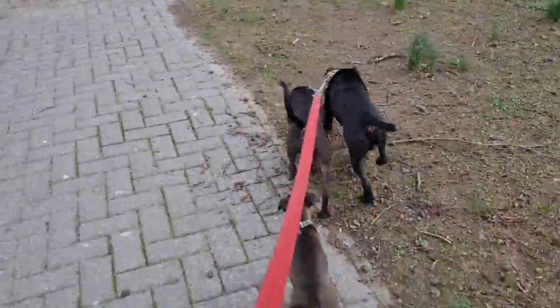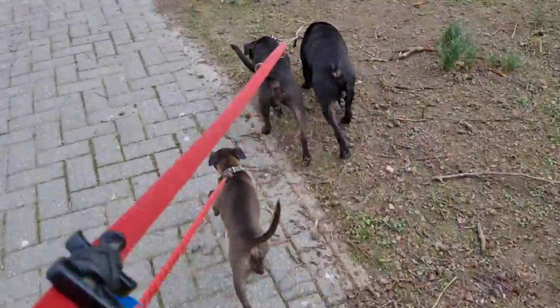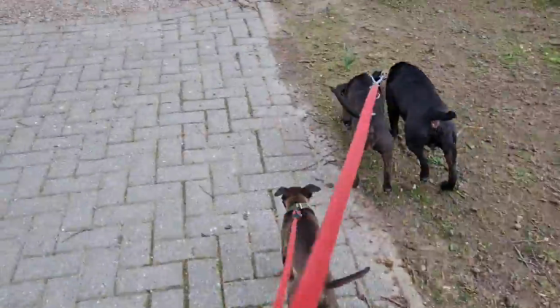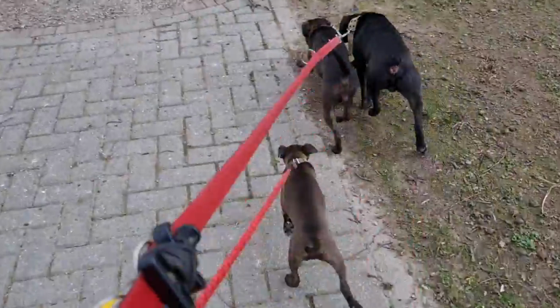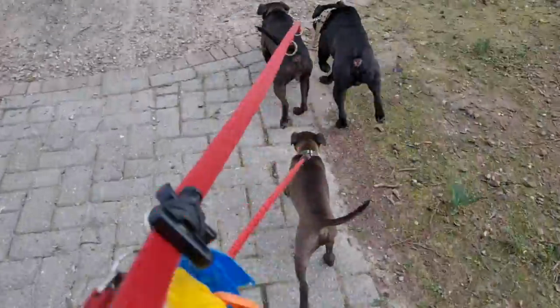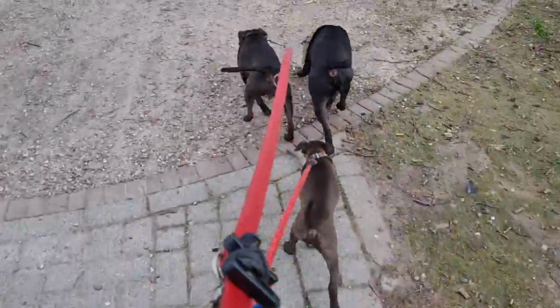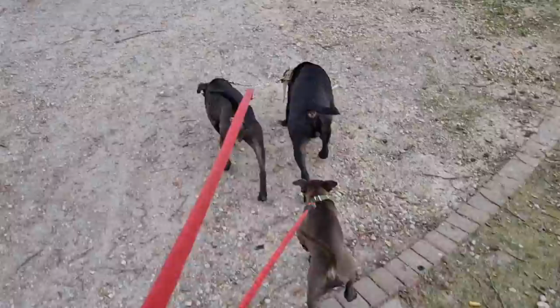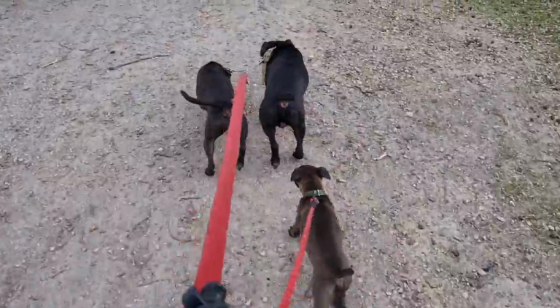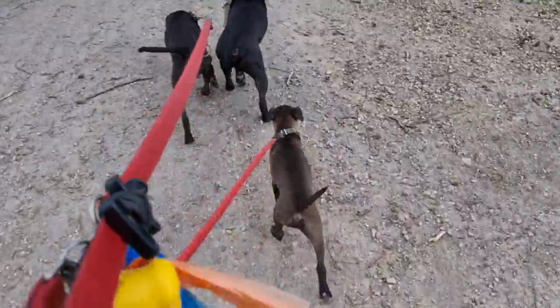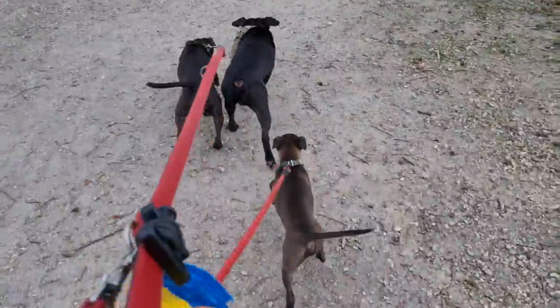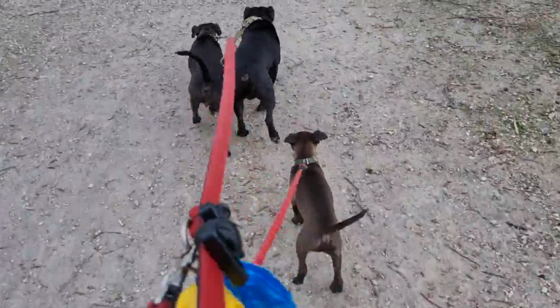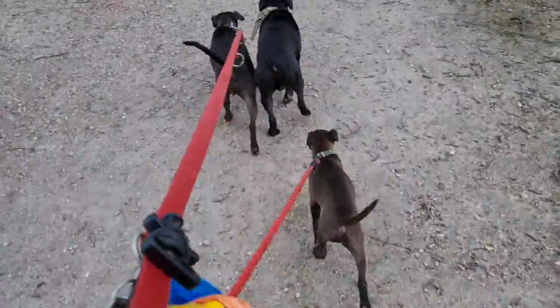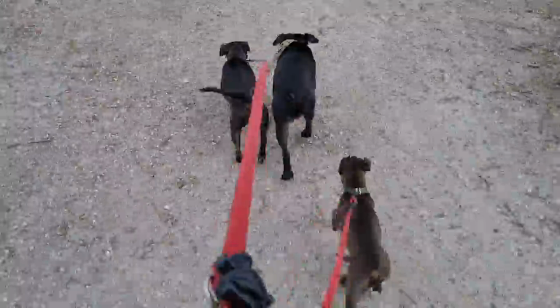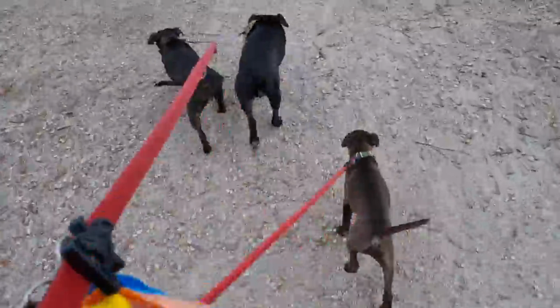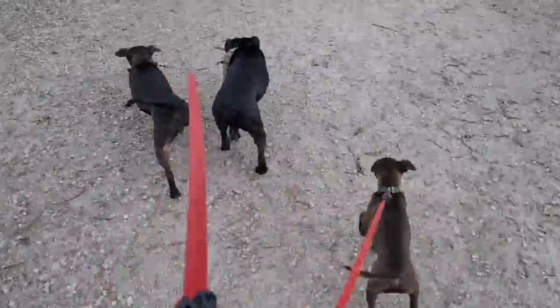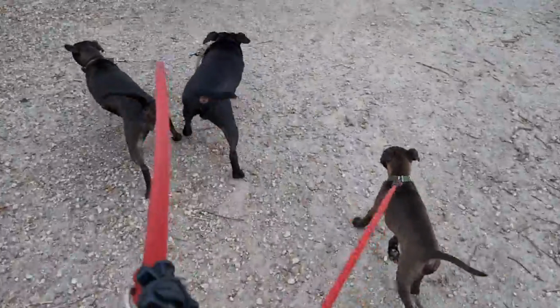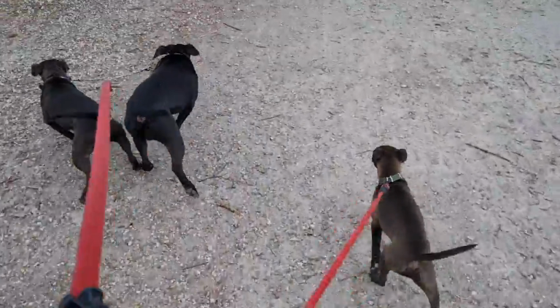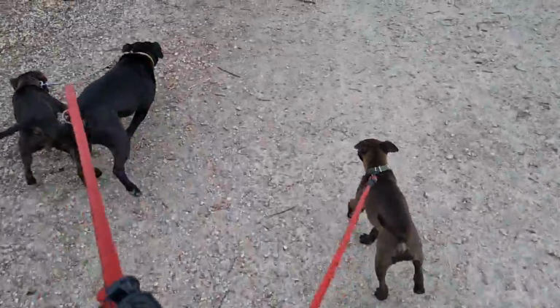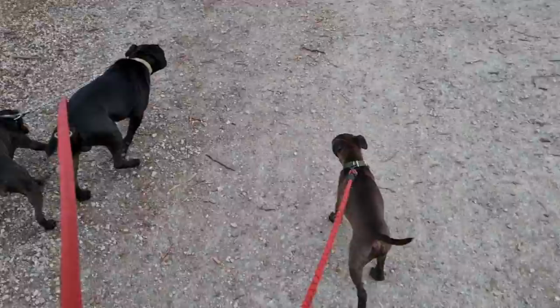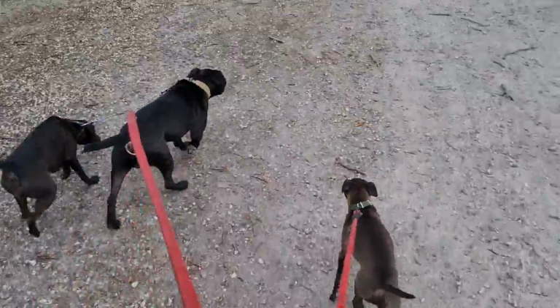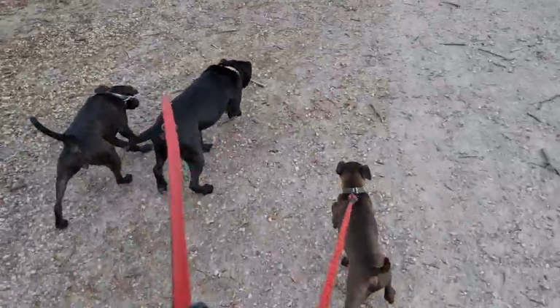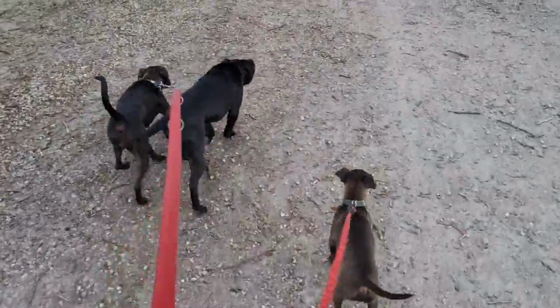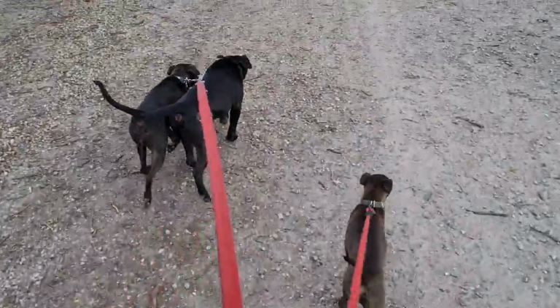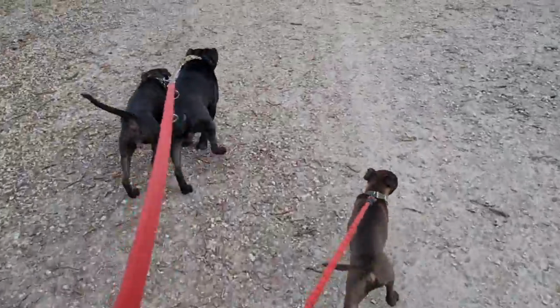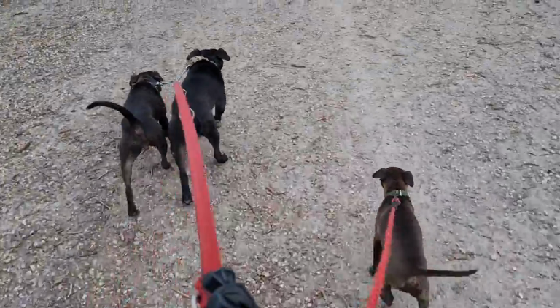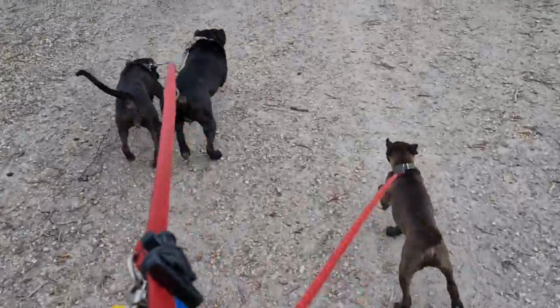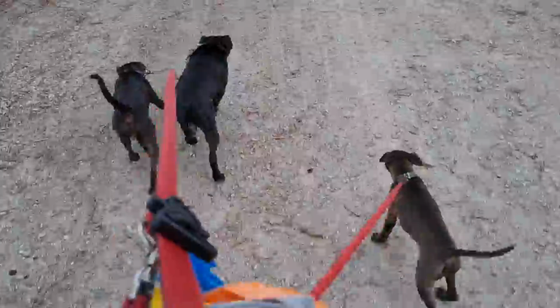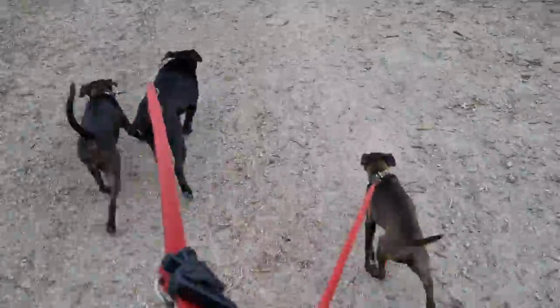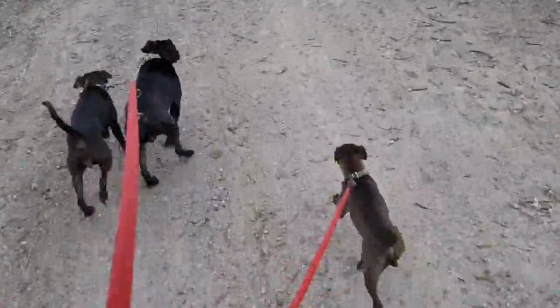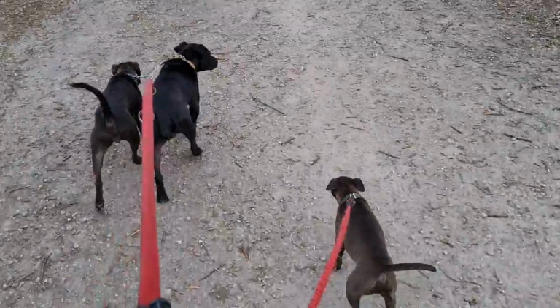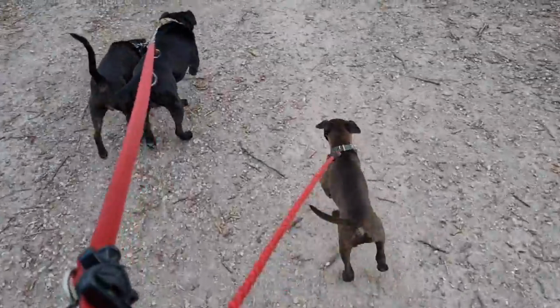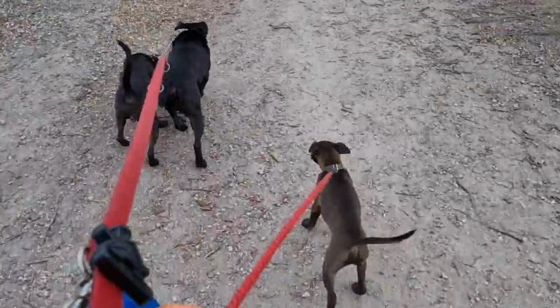Hounds are often dogs with a good nose — they bark, they bait the prey so the hunters know where they are, and they work quite well together.